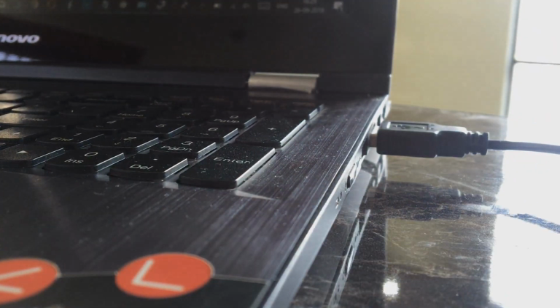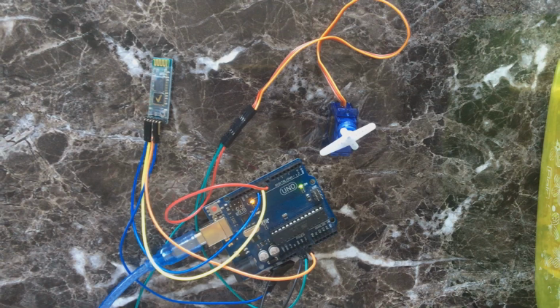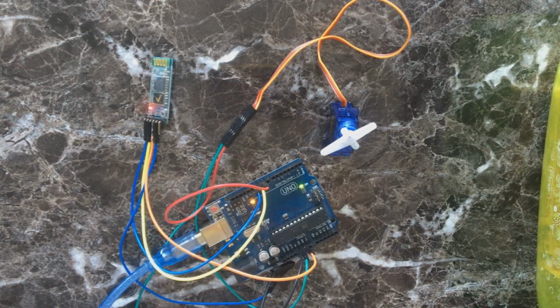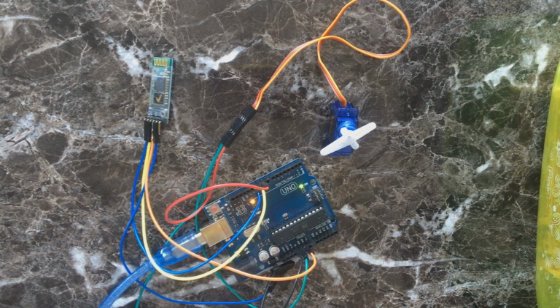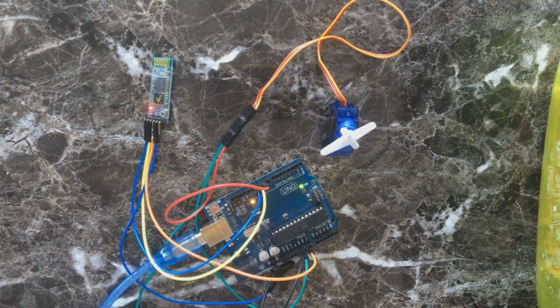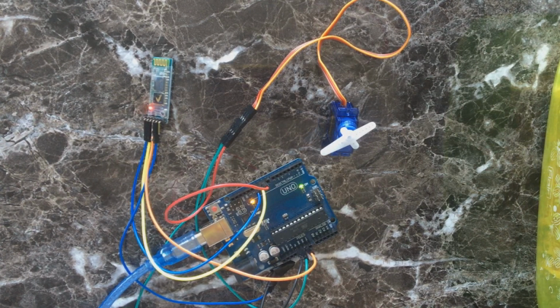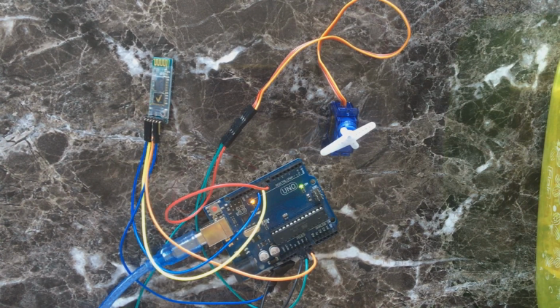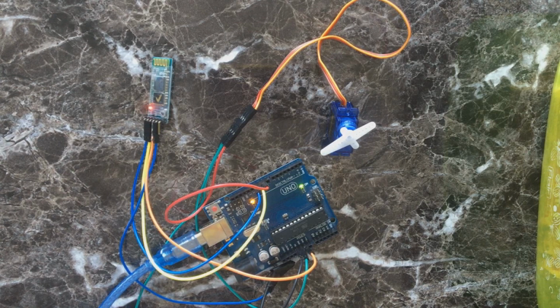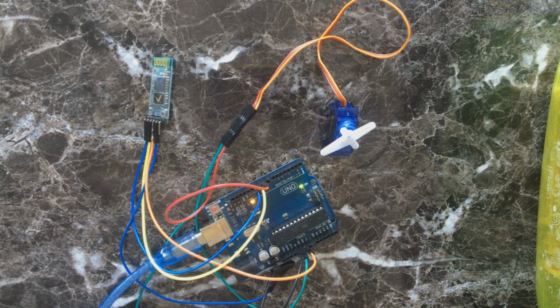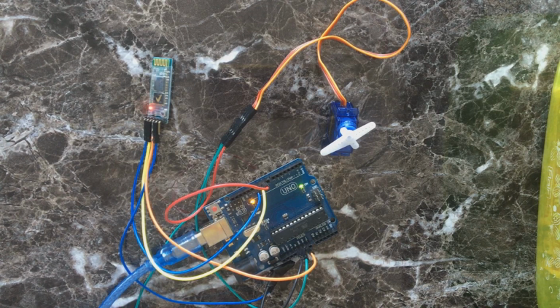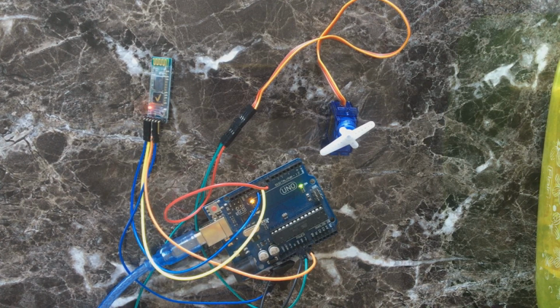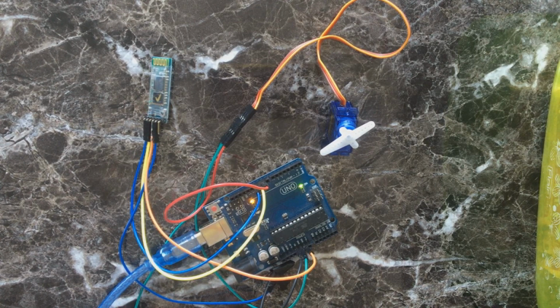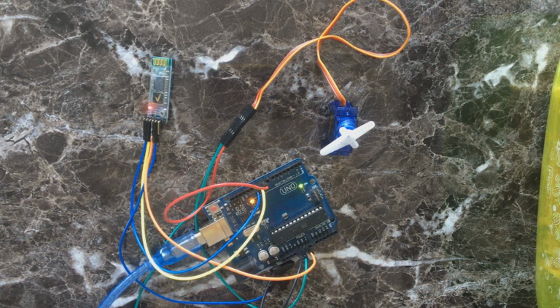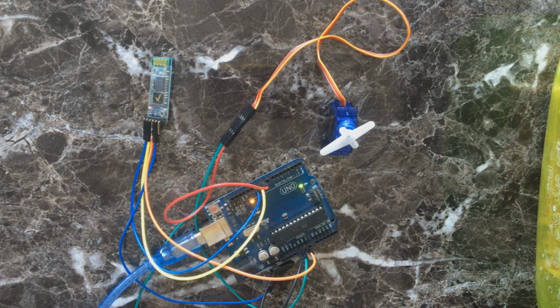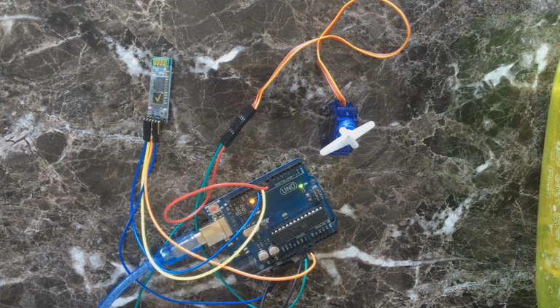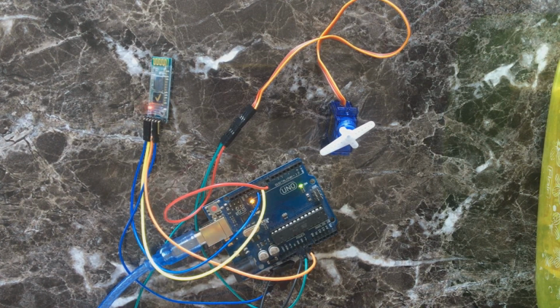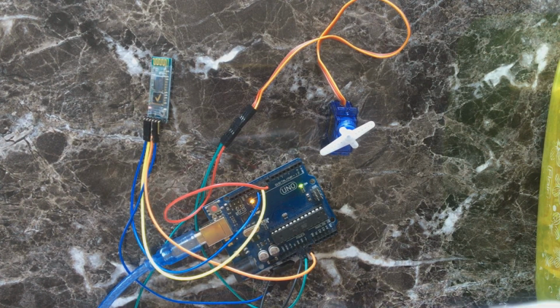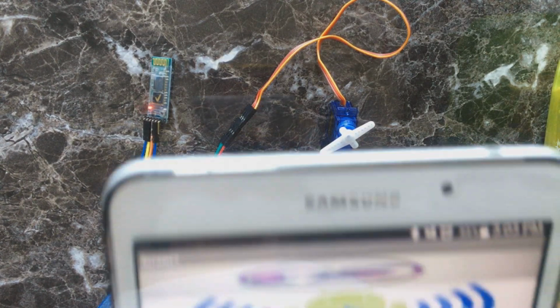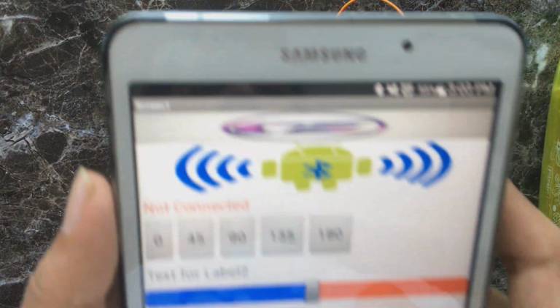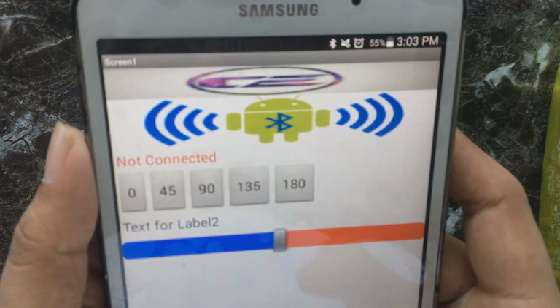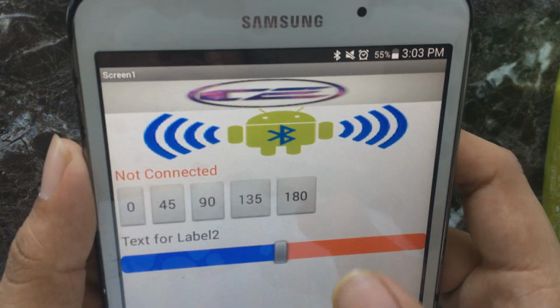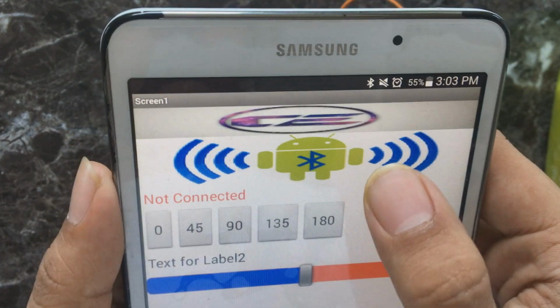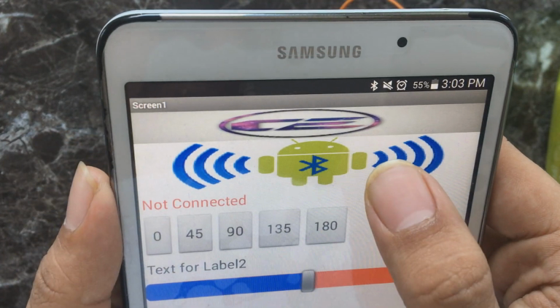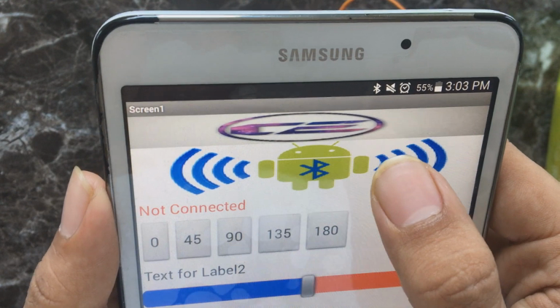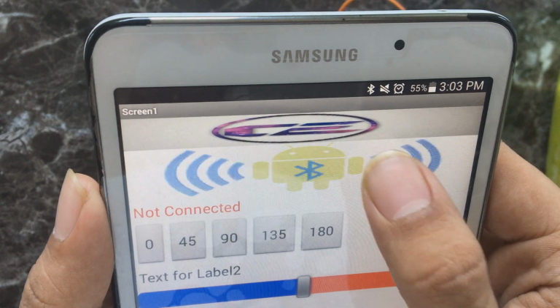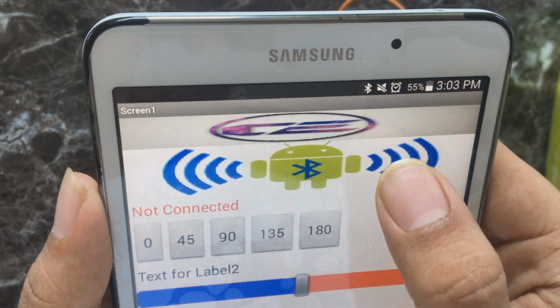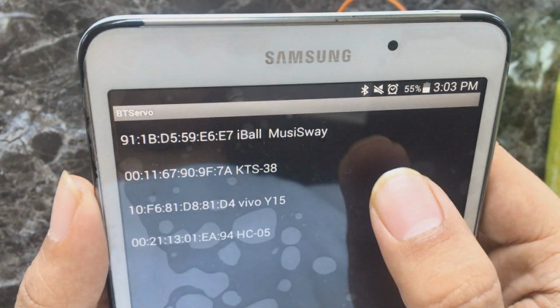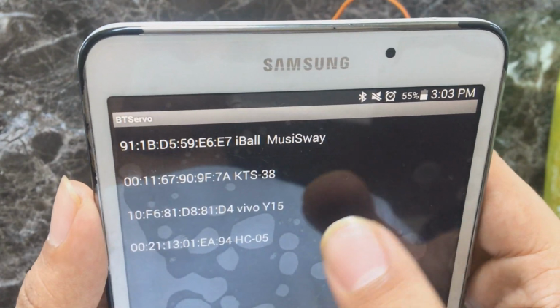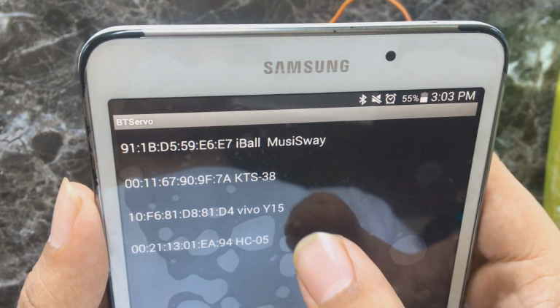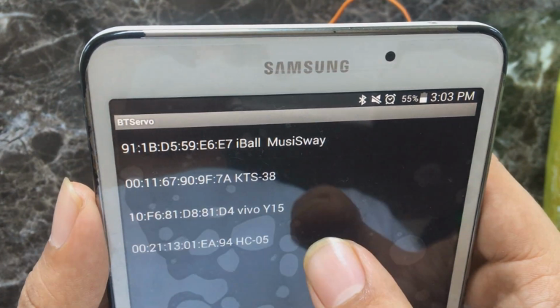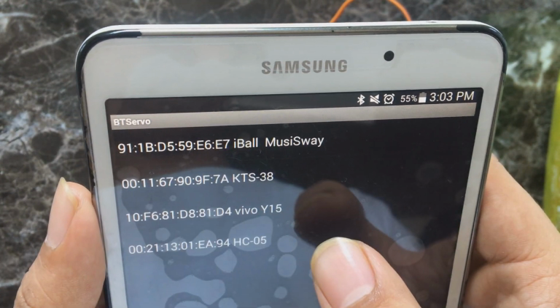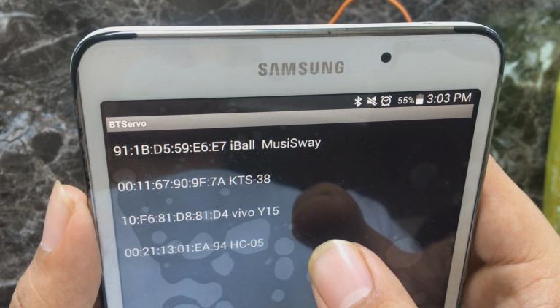Now you can see everything is powered on. Here comes the testing part — connect the HC05 to your Android app. The link for the app will be in the description.